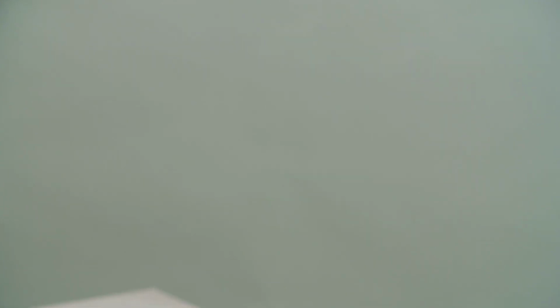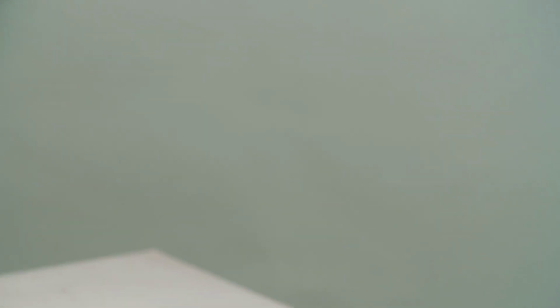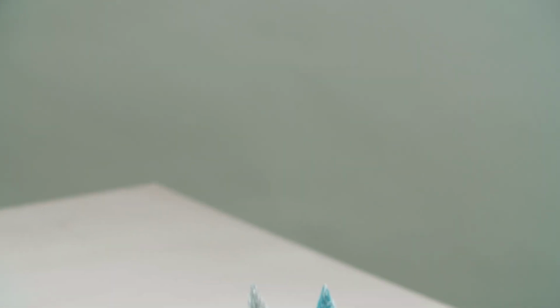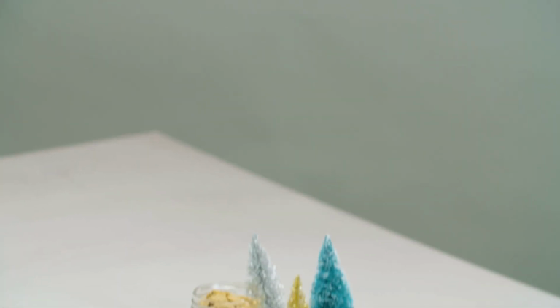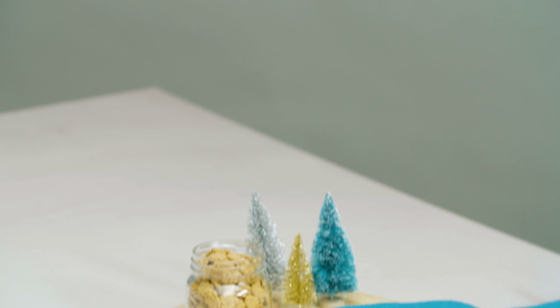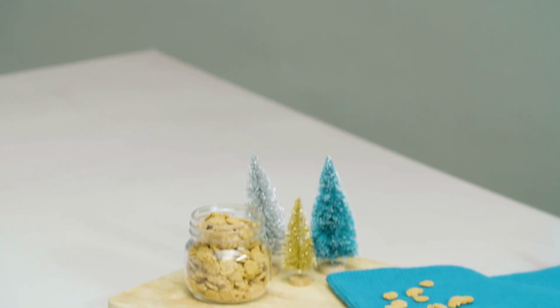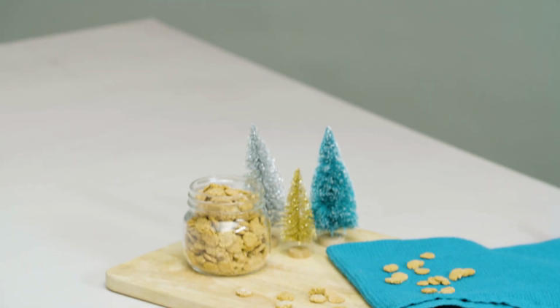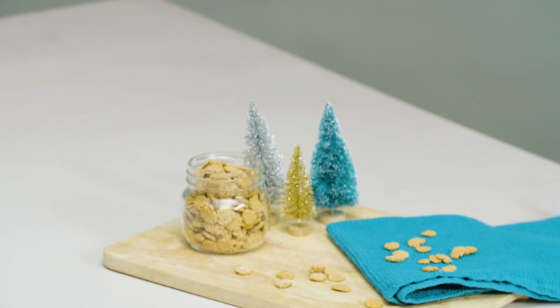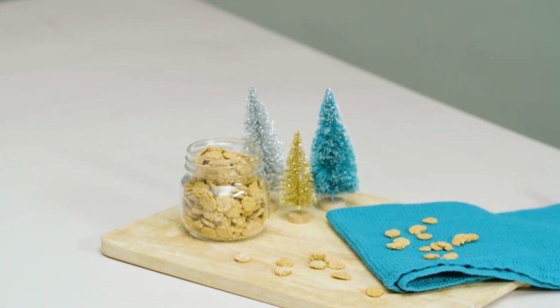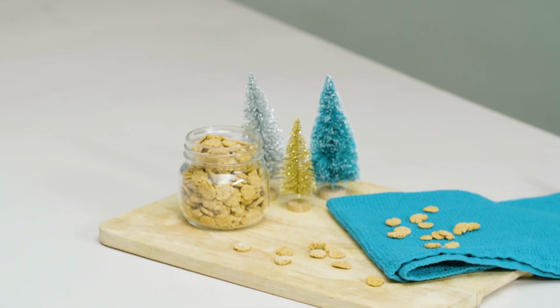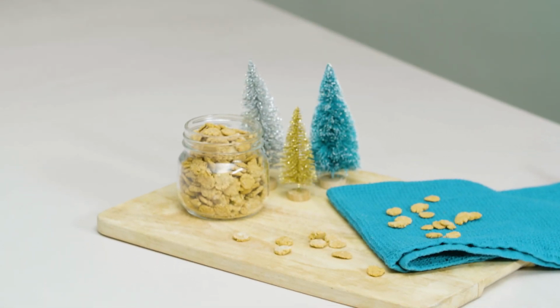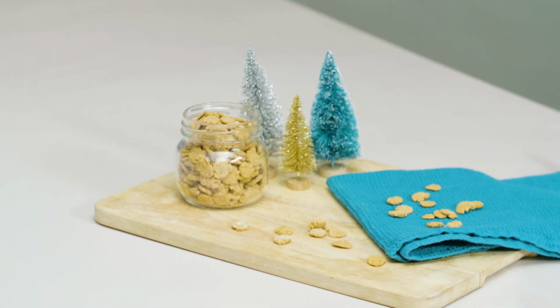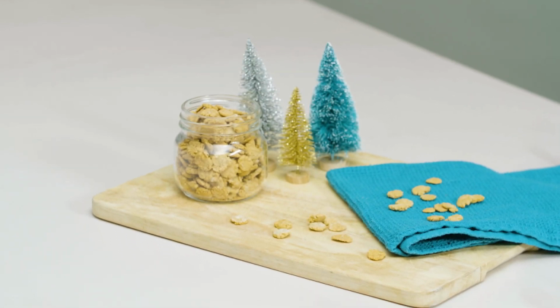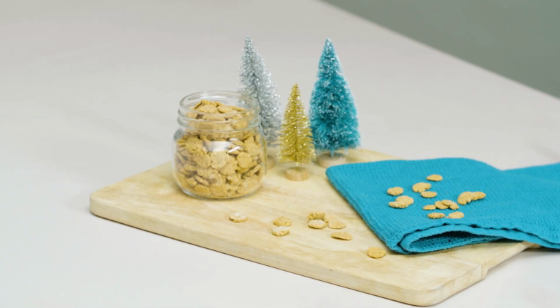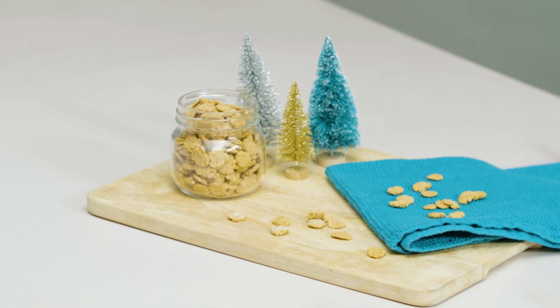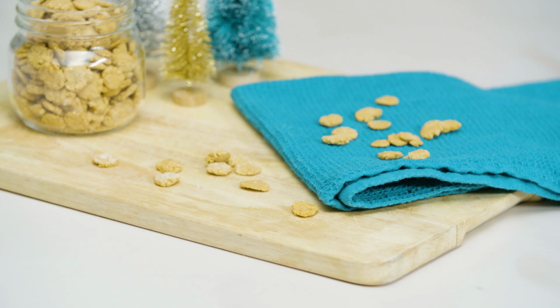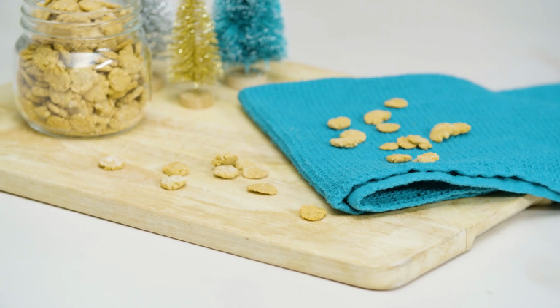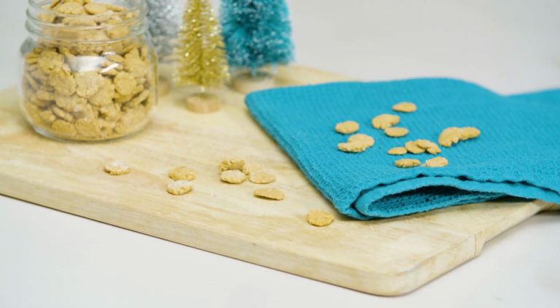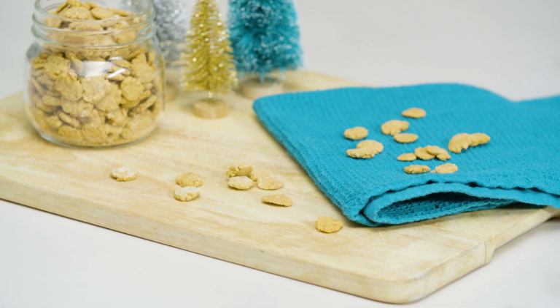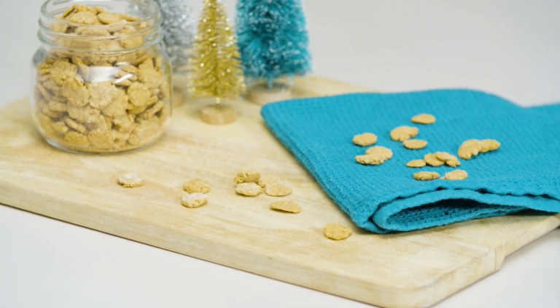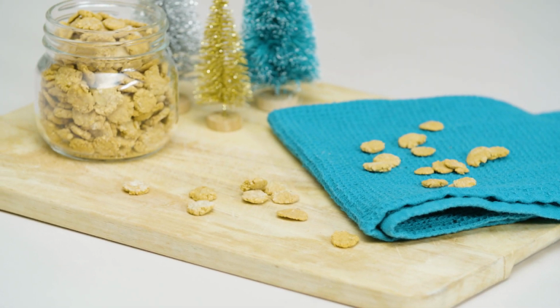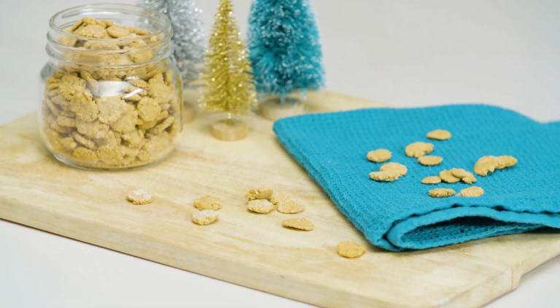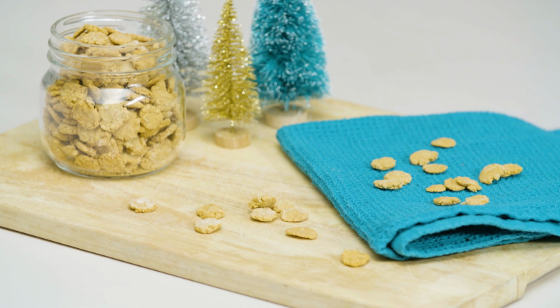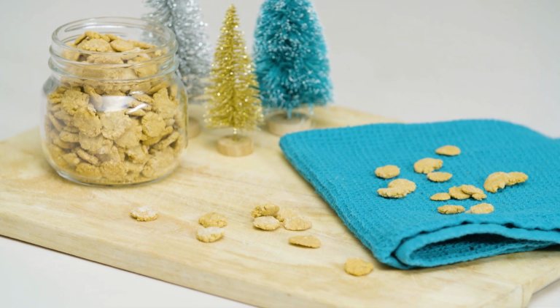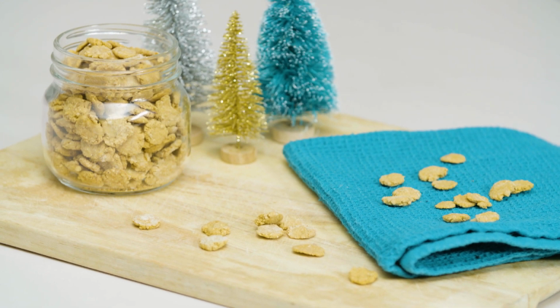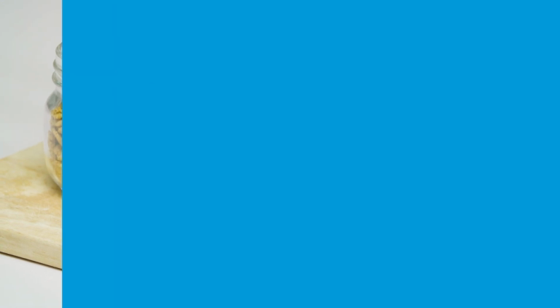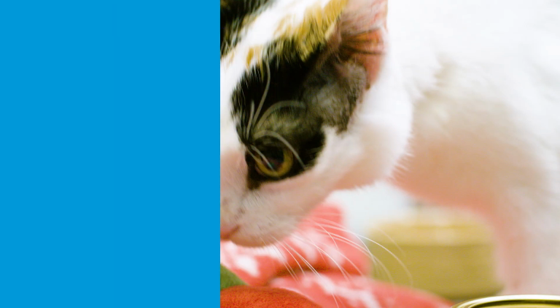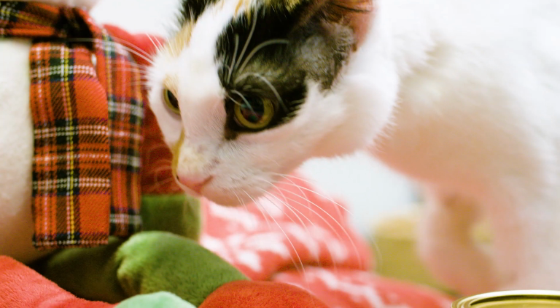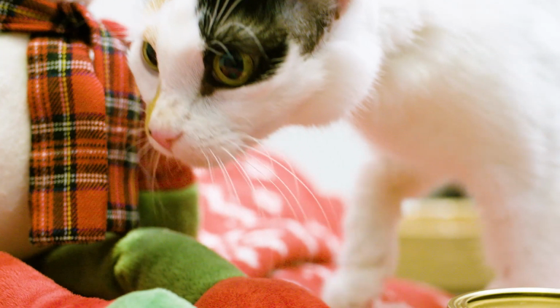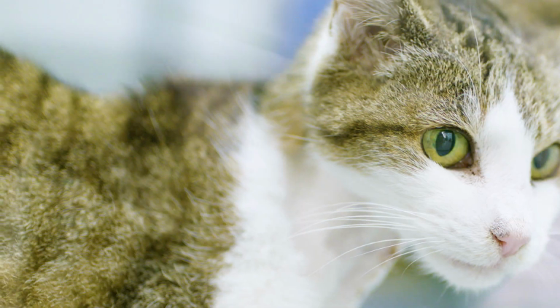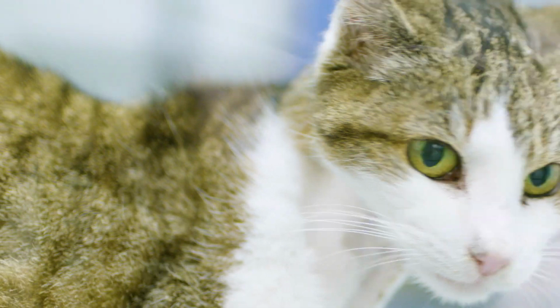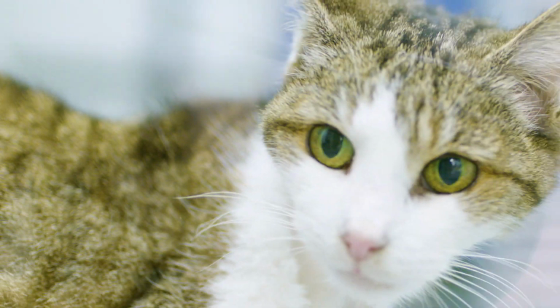Once cooked, allow to cool completely before feeding them to your cat. Let's see if fatty cats Olive and Chewy enjoy them.